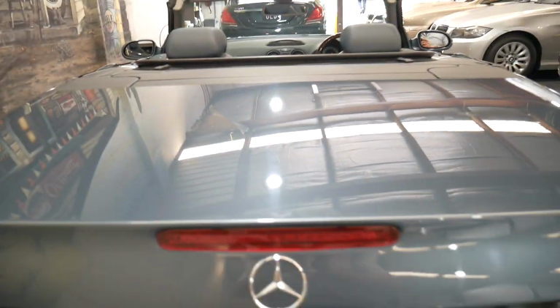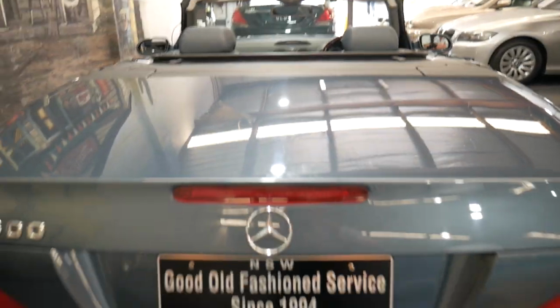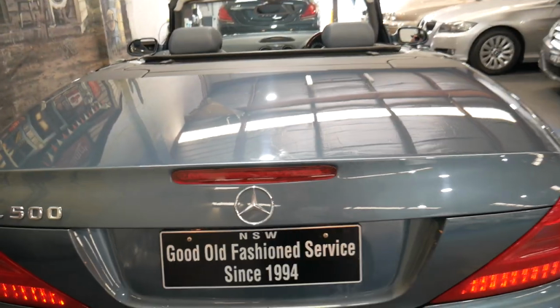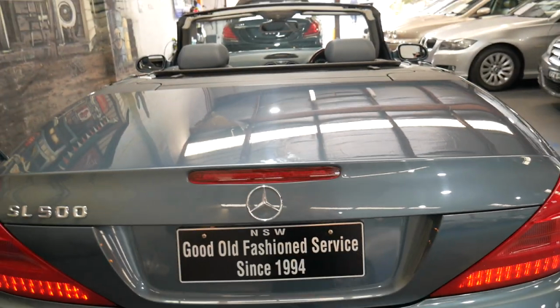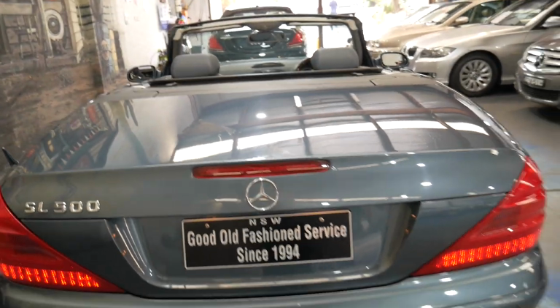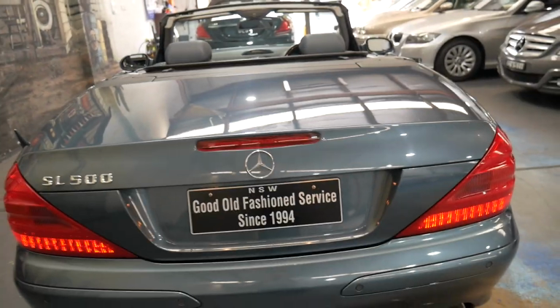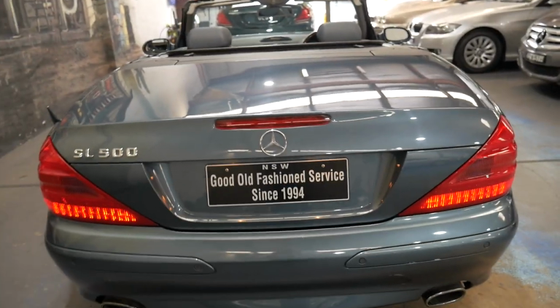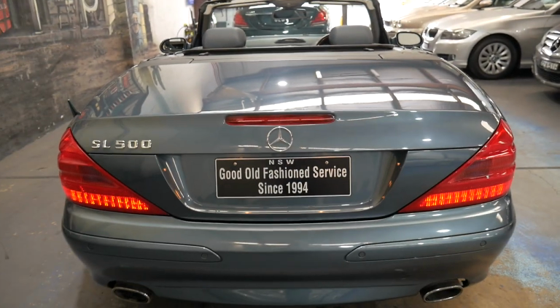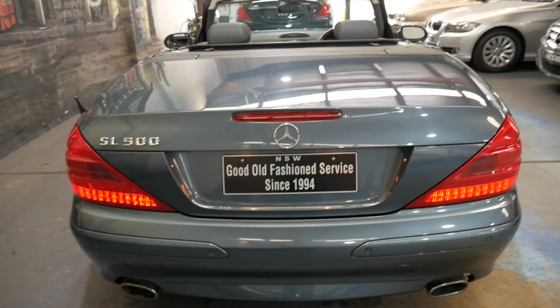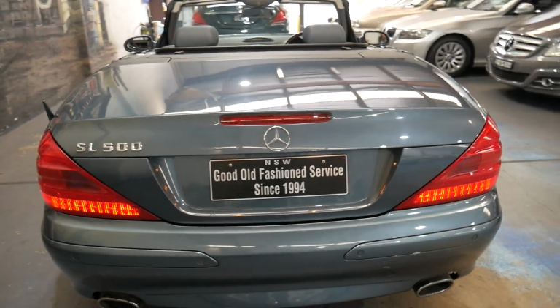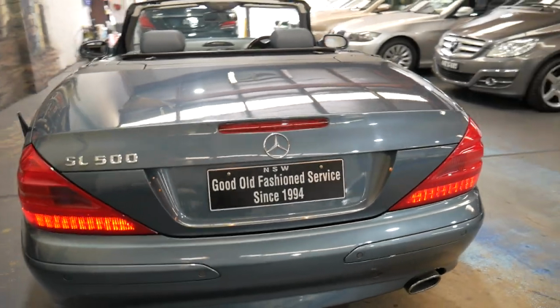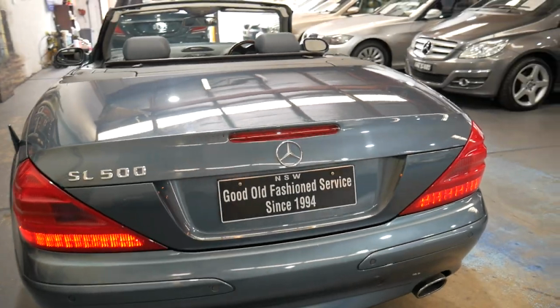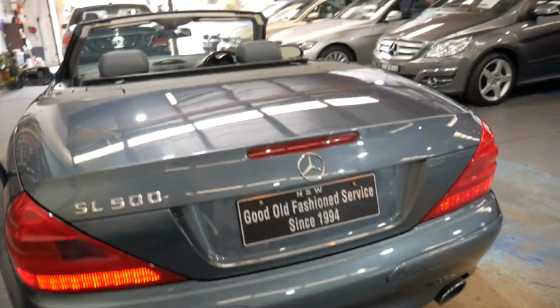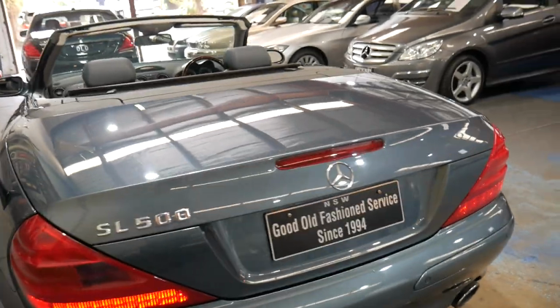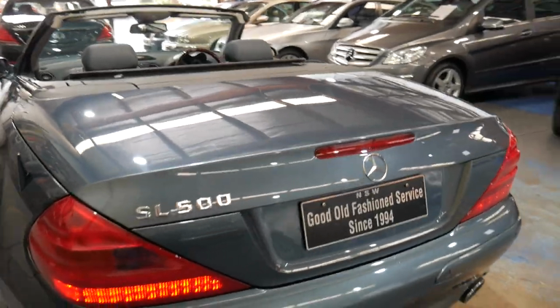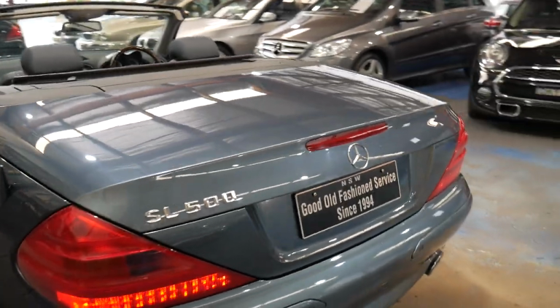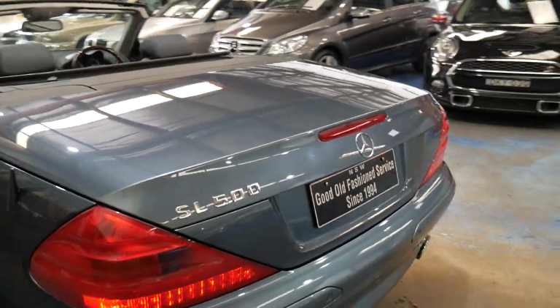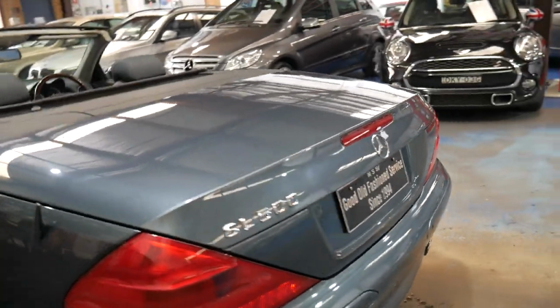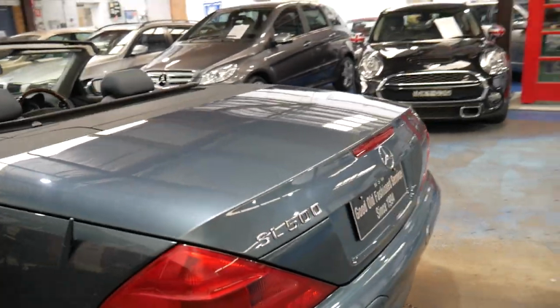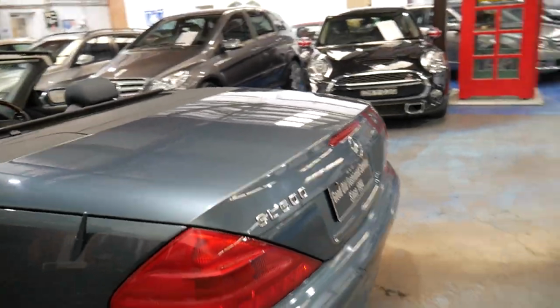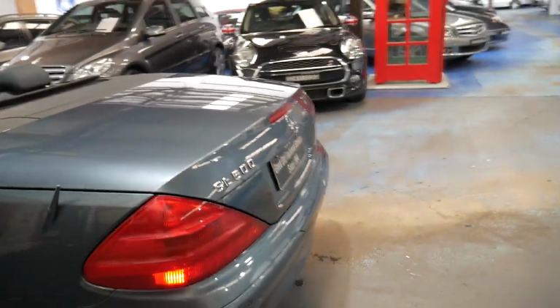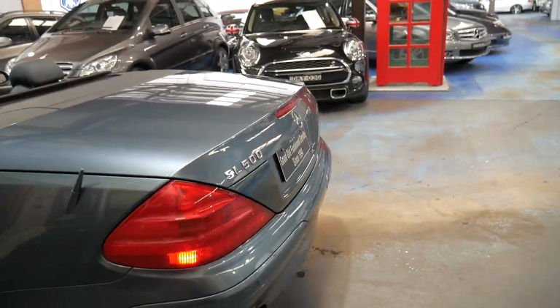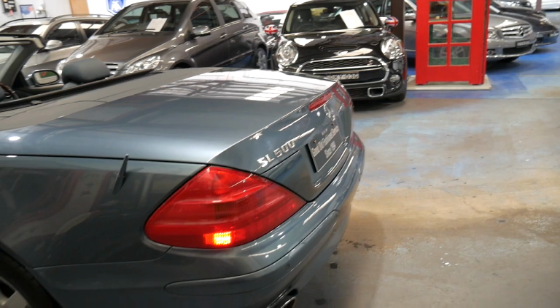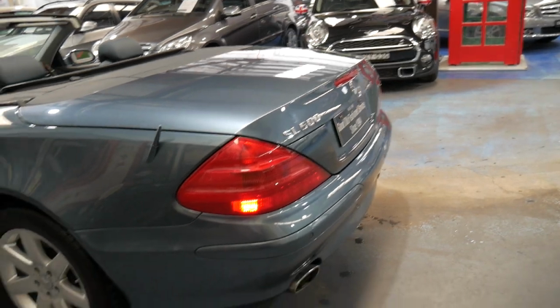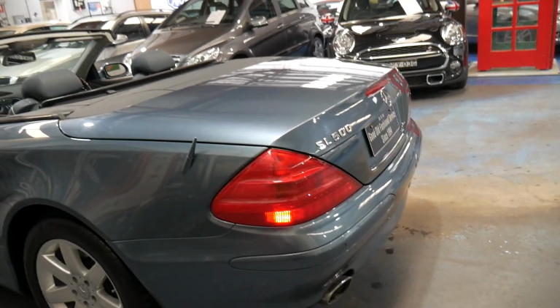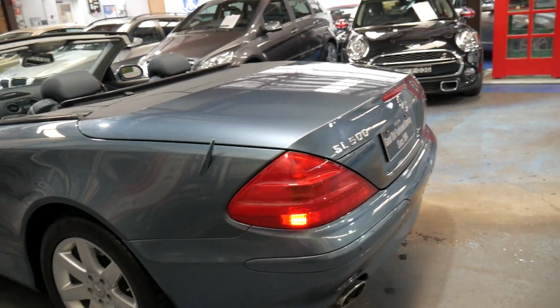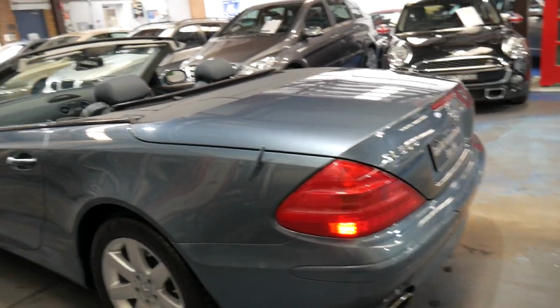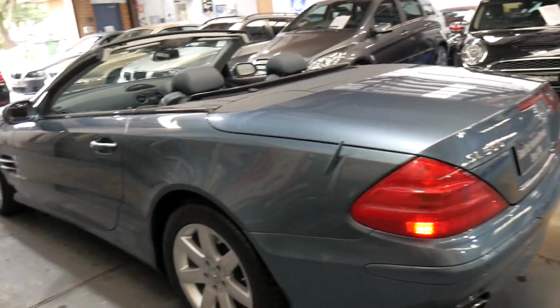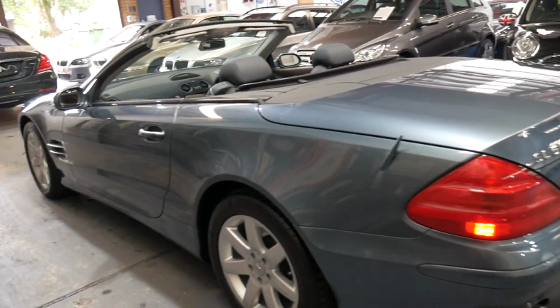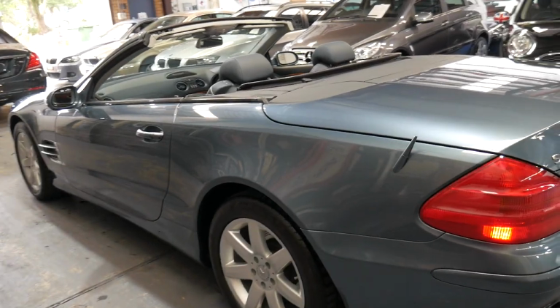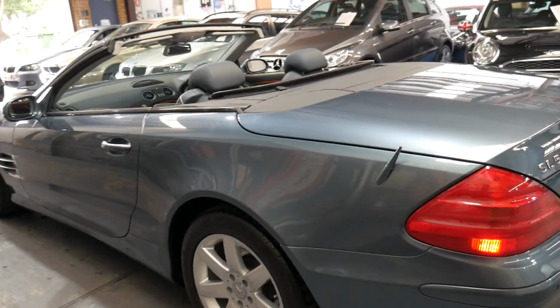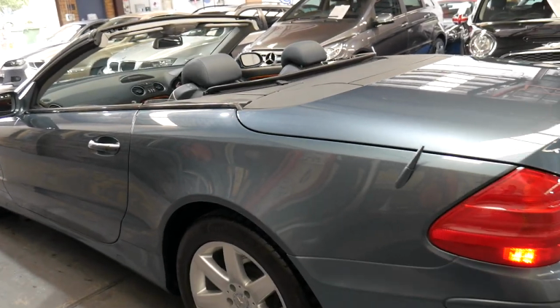It's even got a soft-close boot — if you don't close the boot properly it will suck closed. Every panel, every wheel, every light, and every bit of leather is excellent.